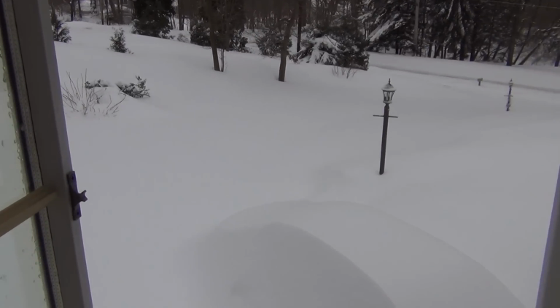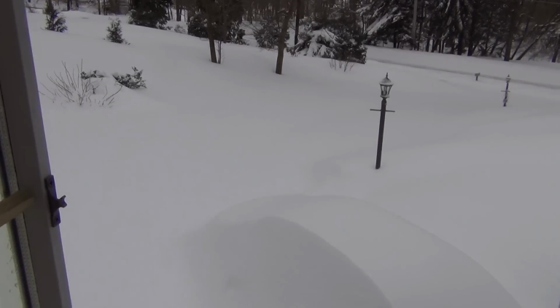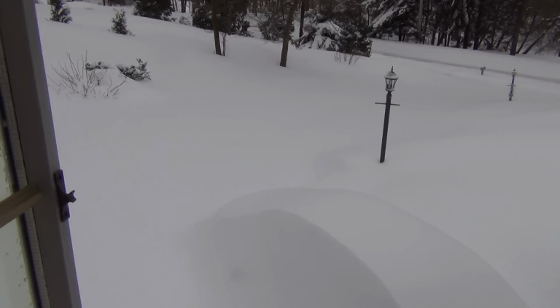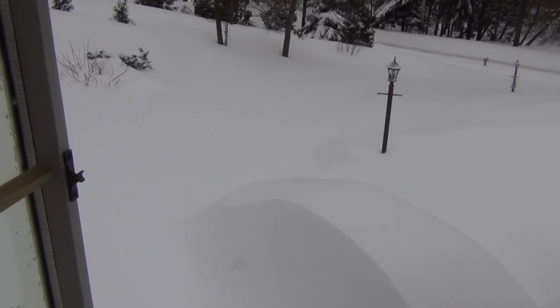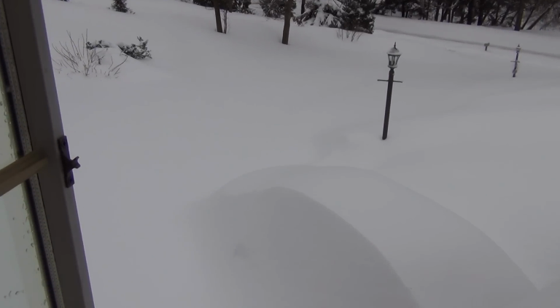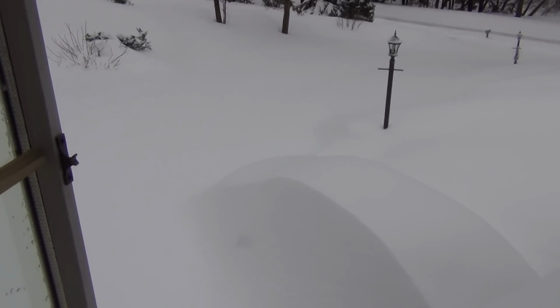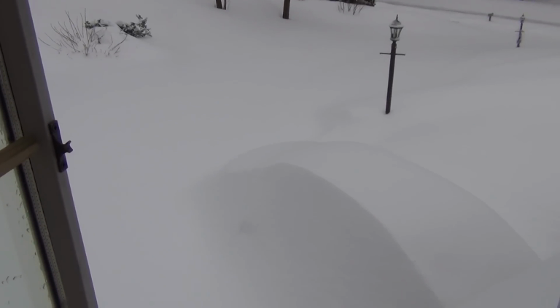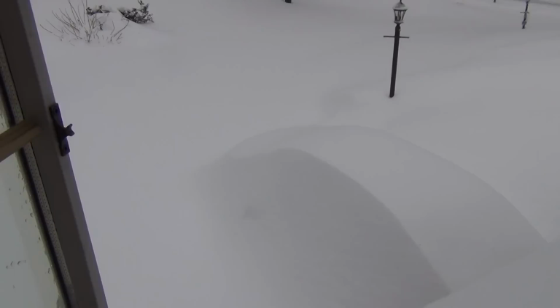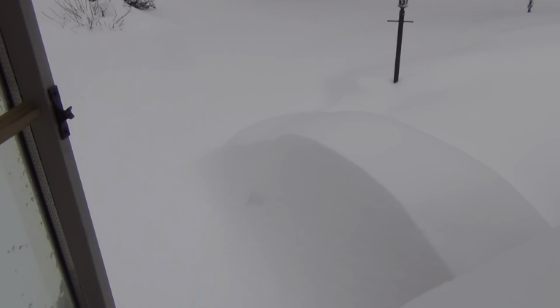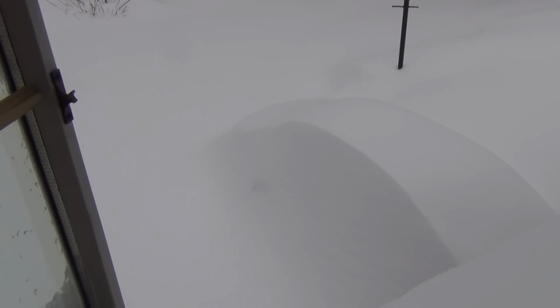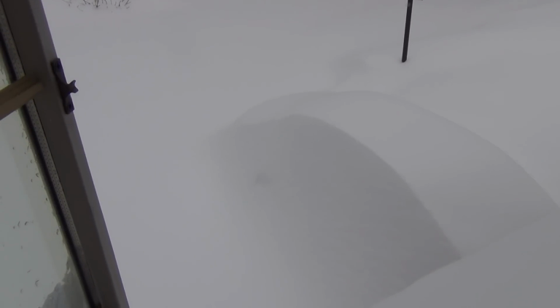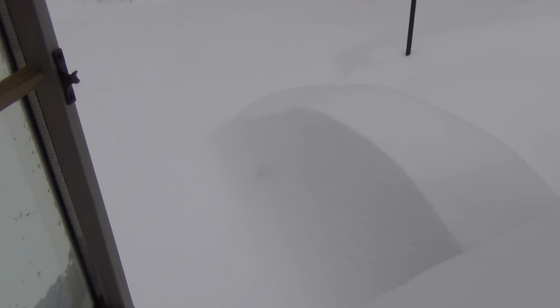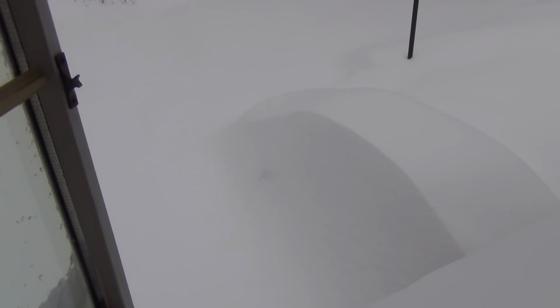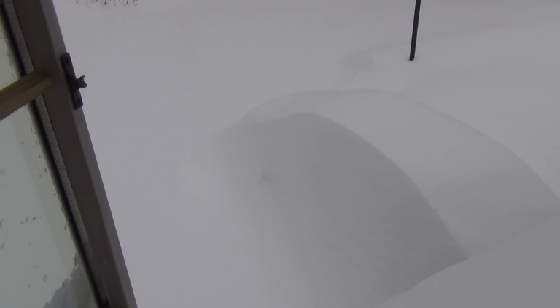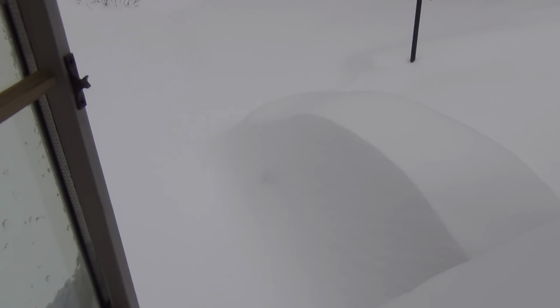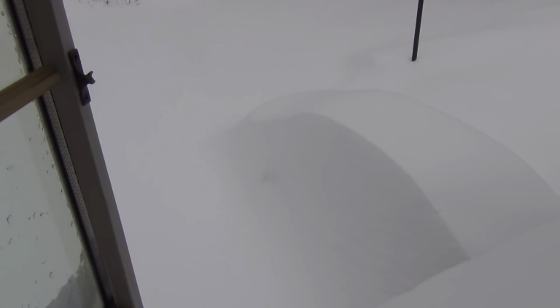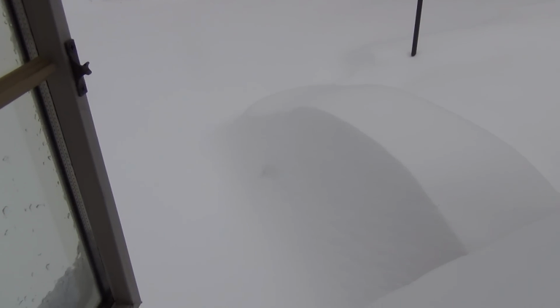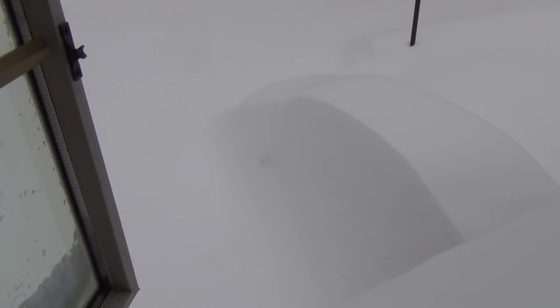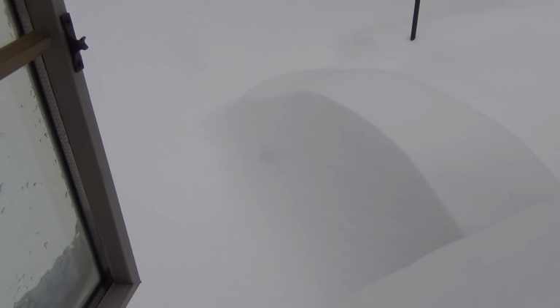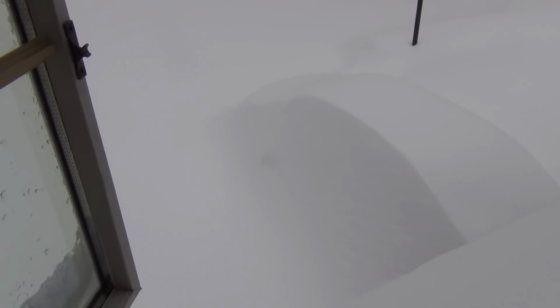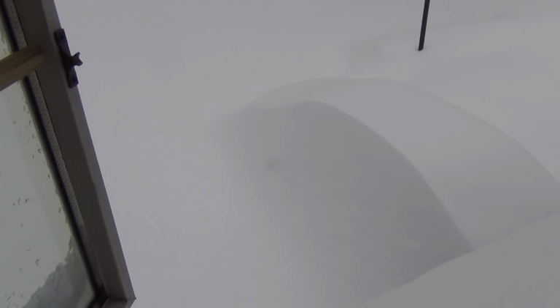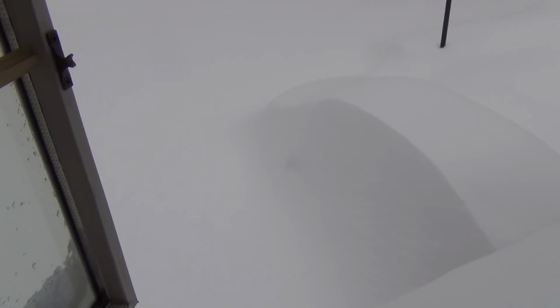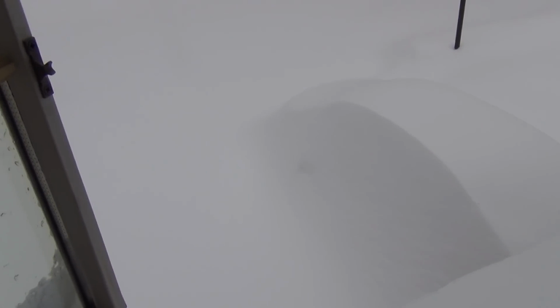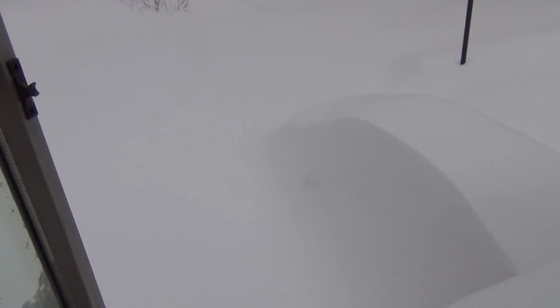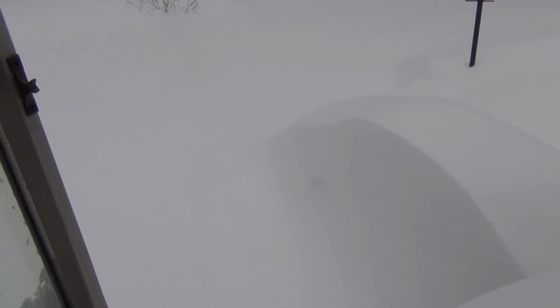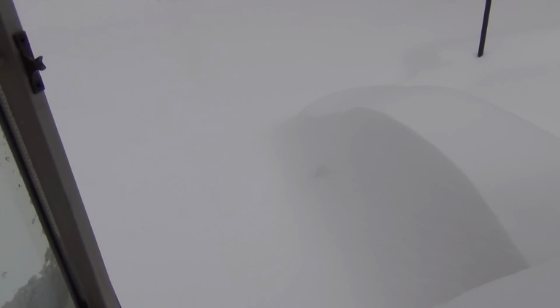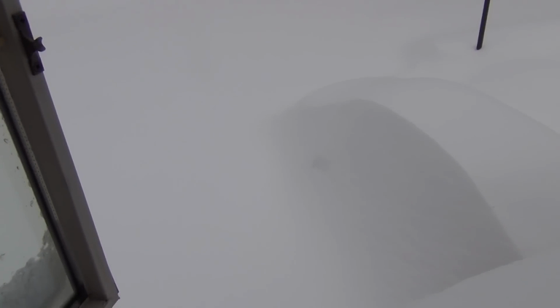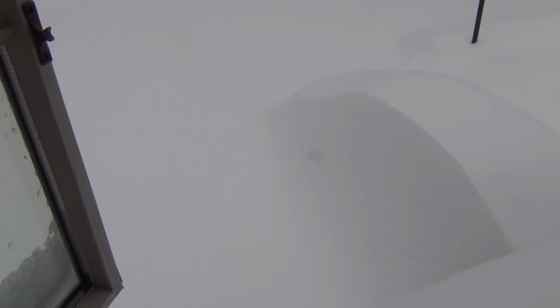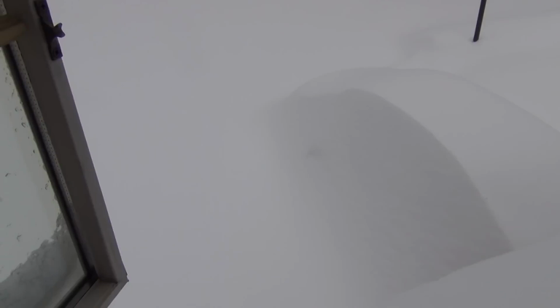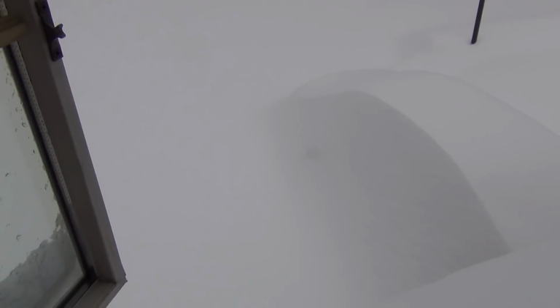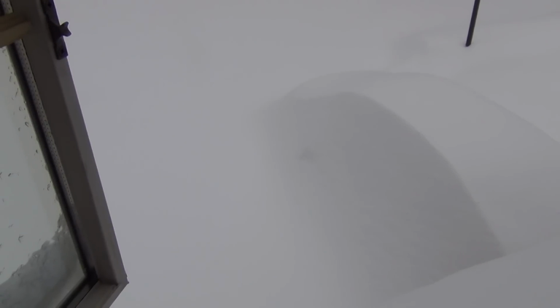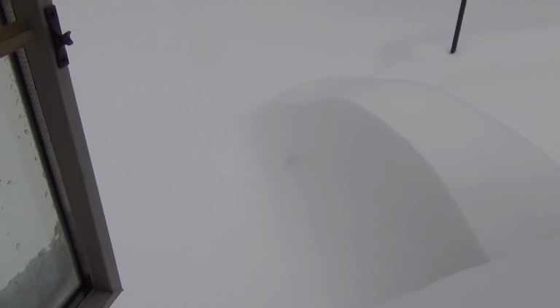February 9th, 2013. We haven't gone out and measured yet, but as you can see, Anna's car in the driveway is quite hidden.